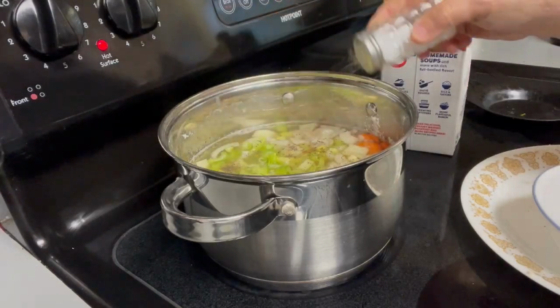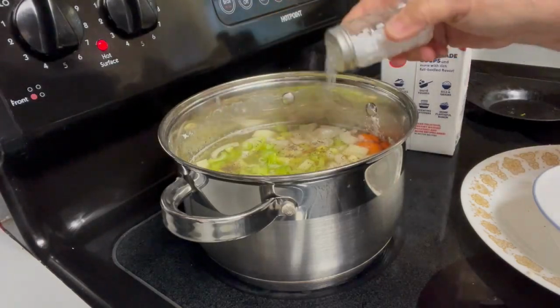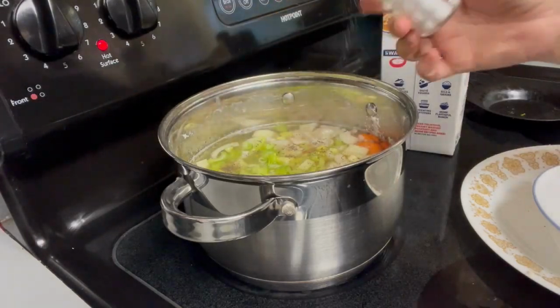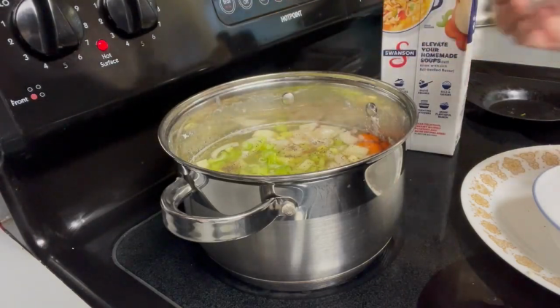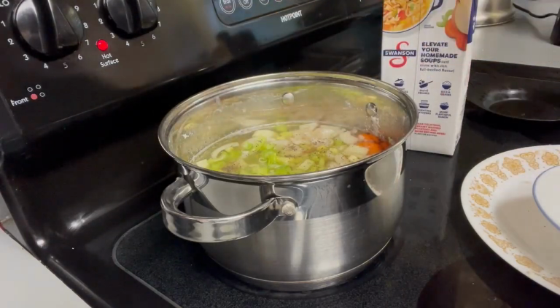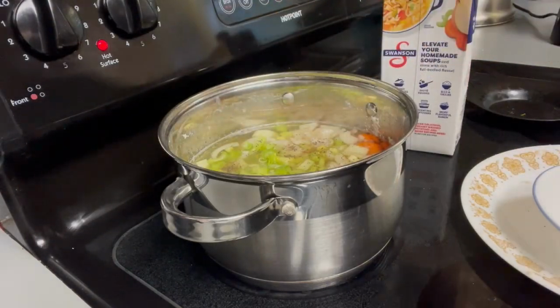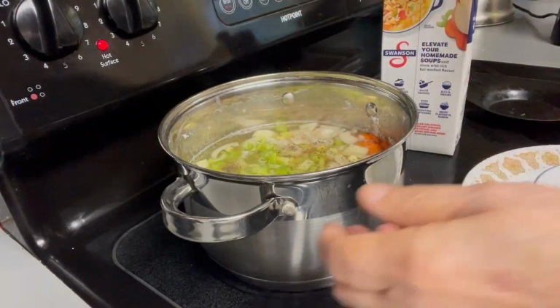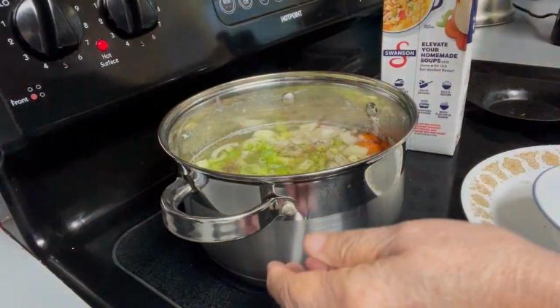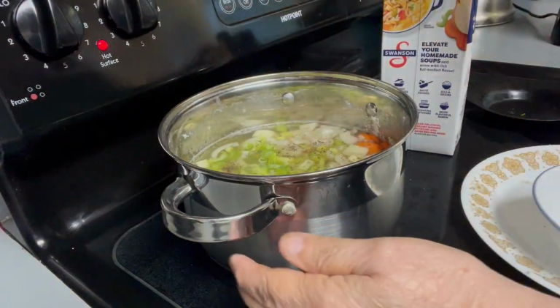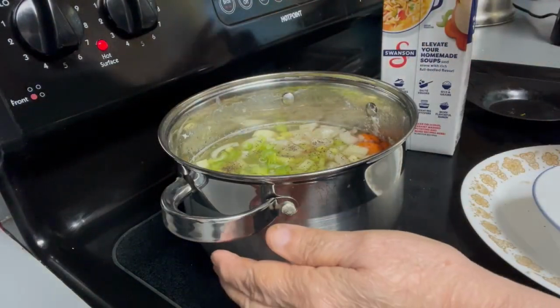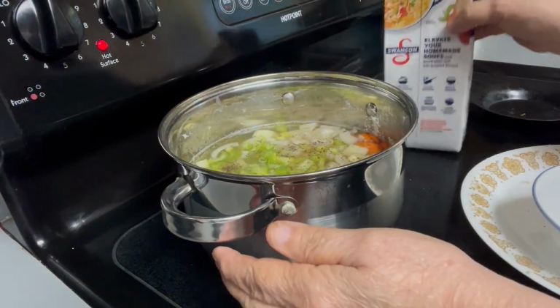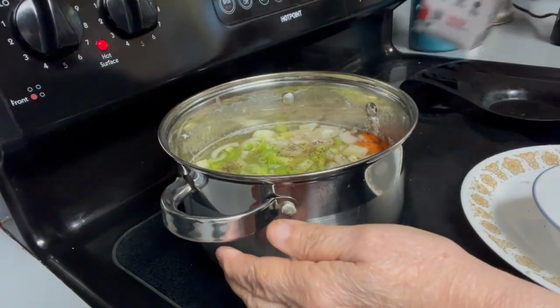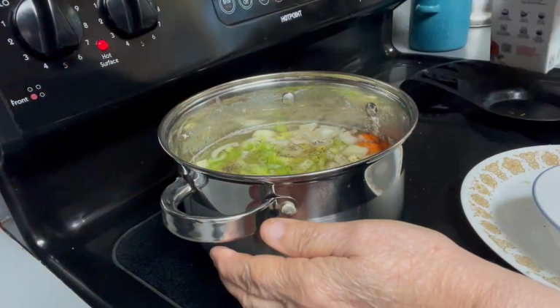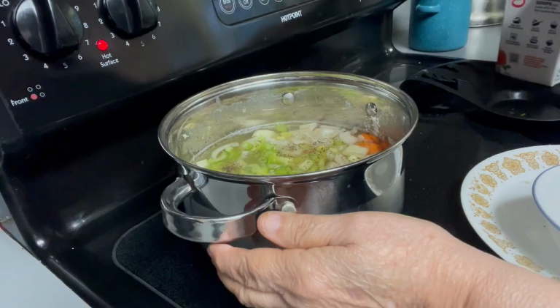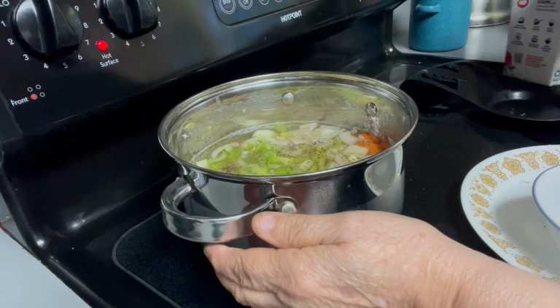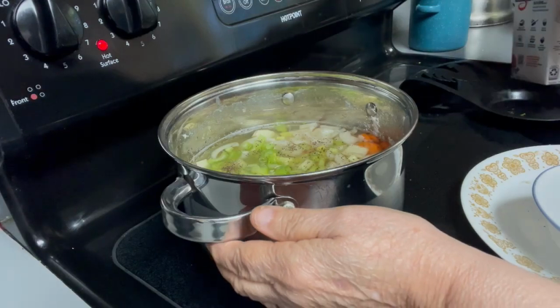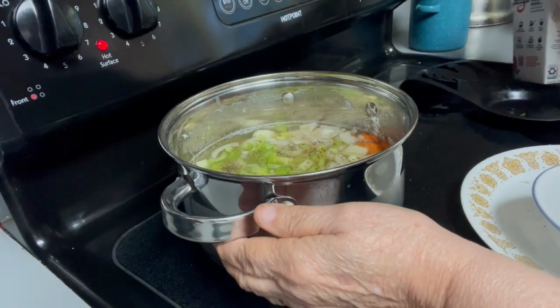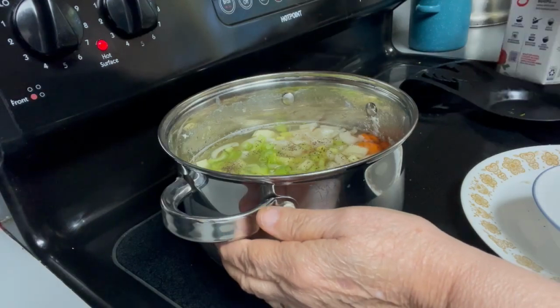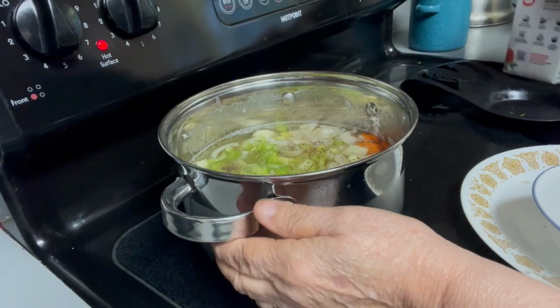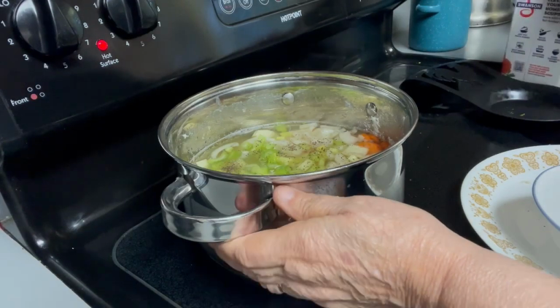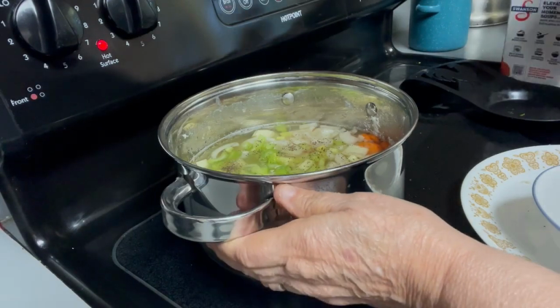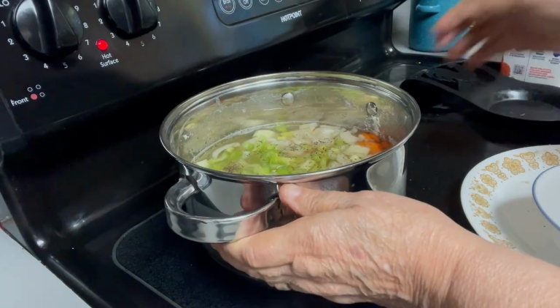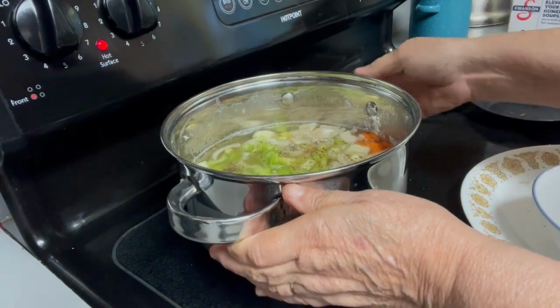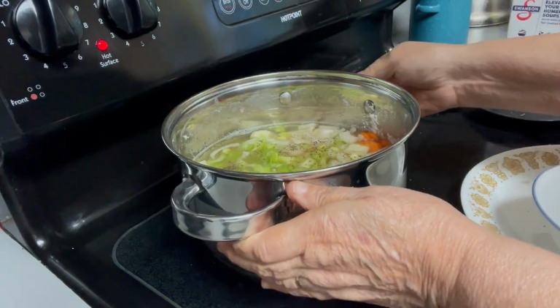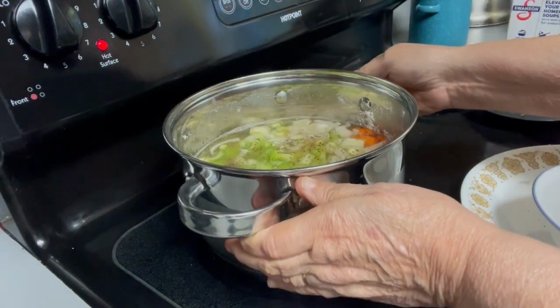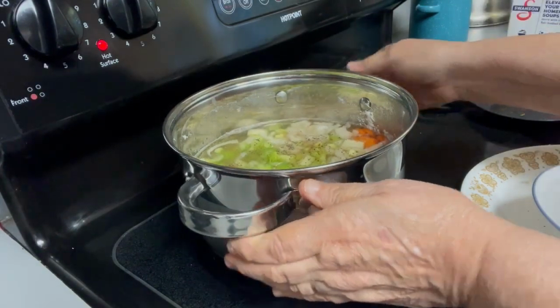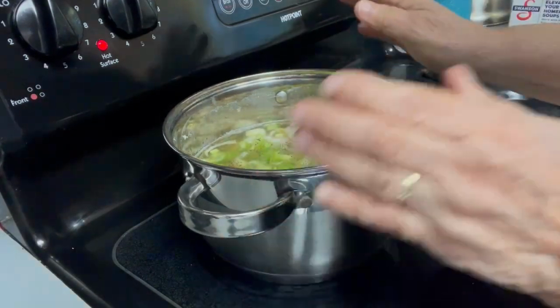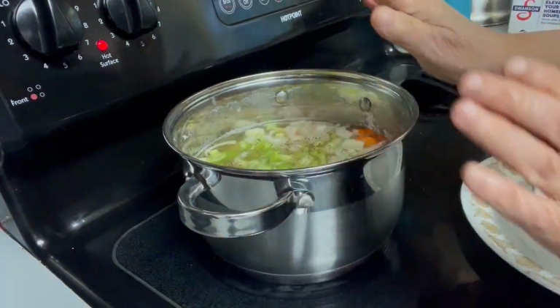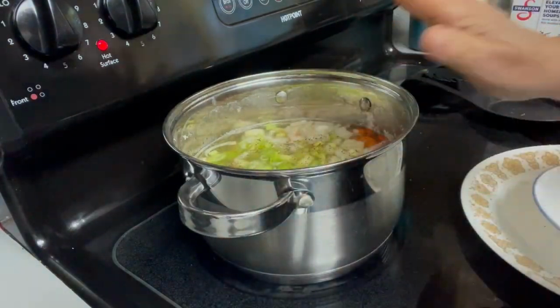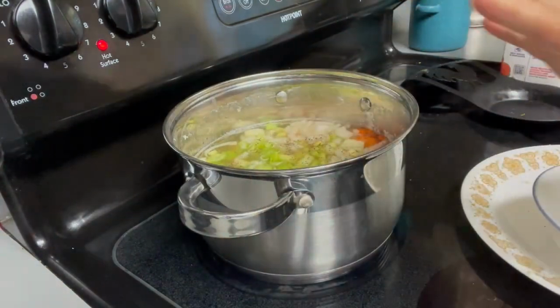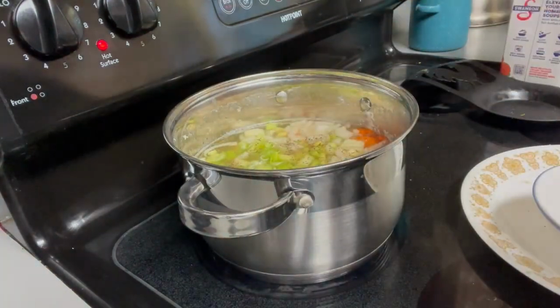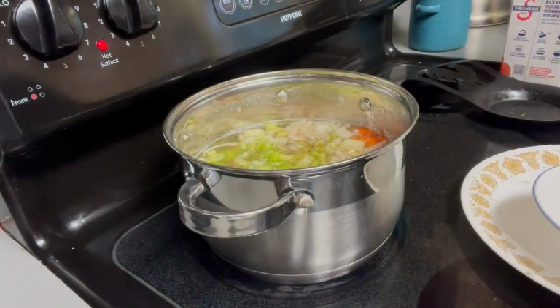It depends on how much sodium you want — if you don't like a lot of salt, you don't have to put a lot of salt.